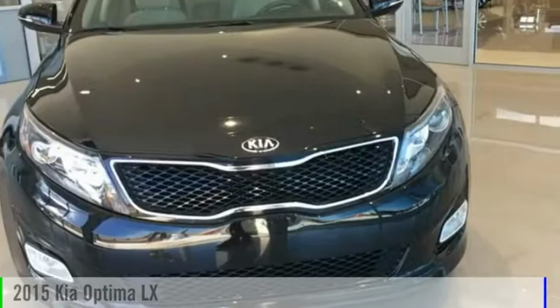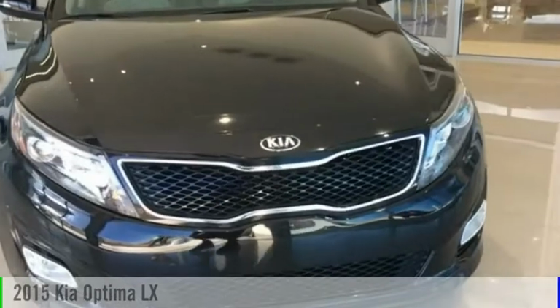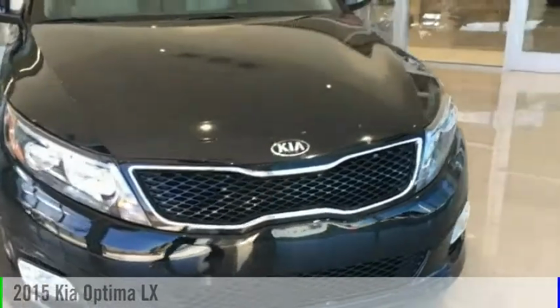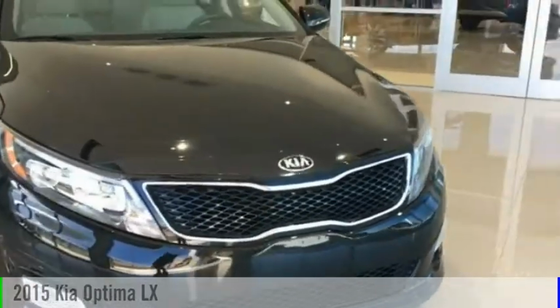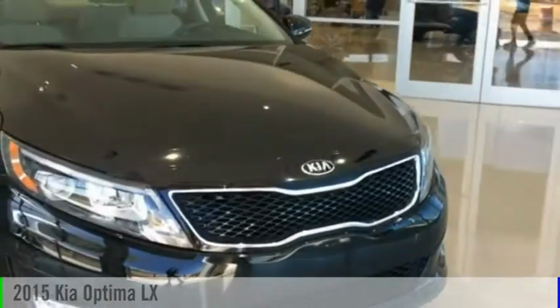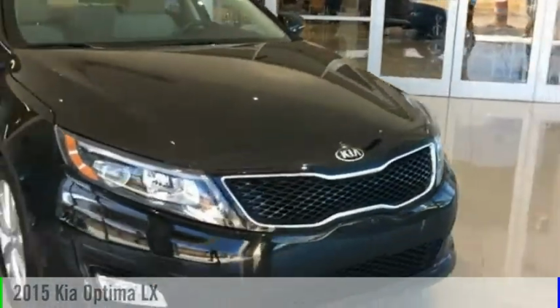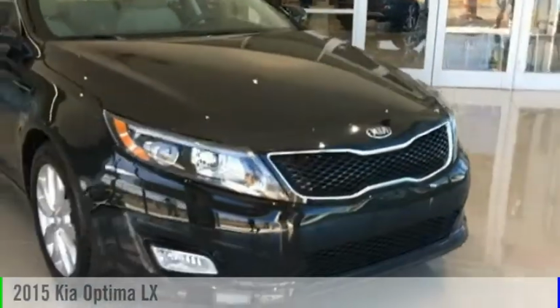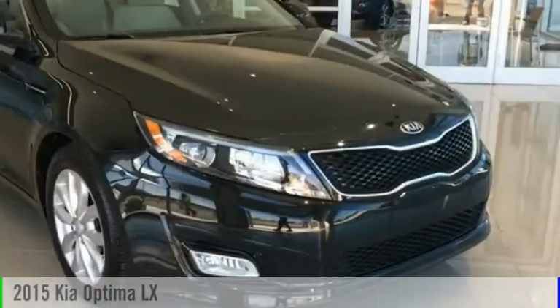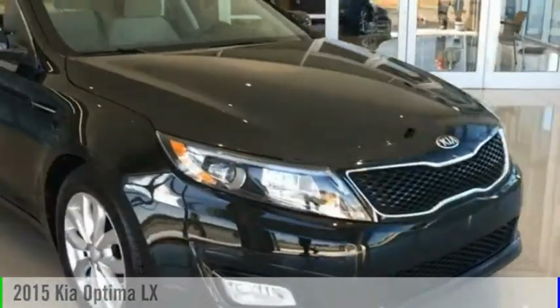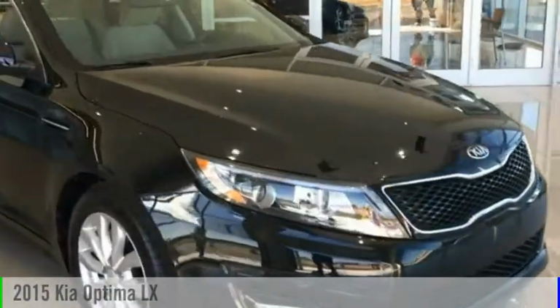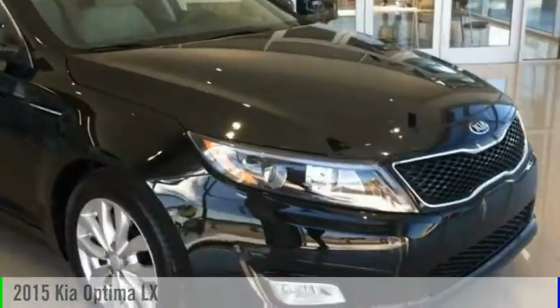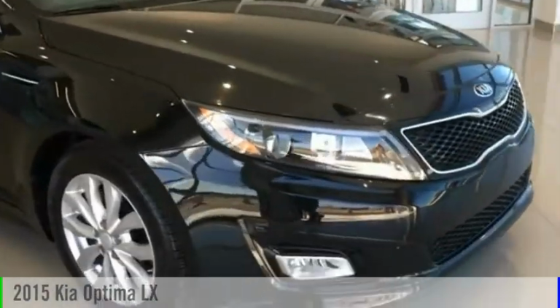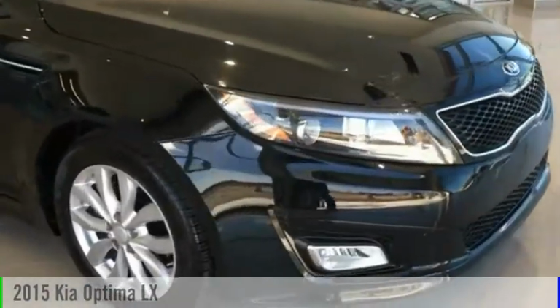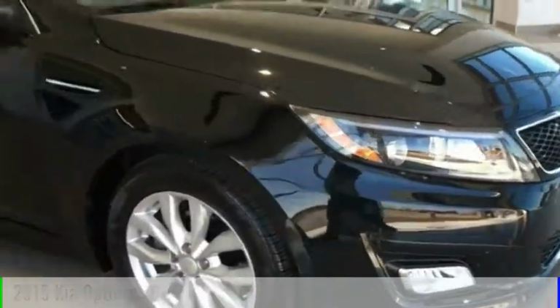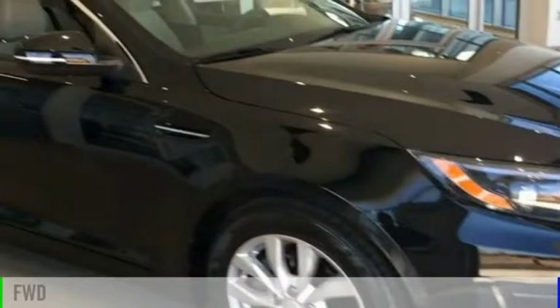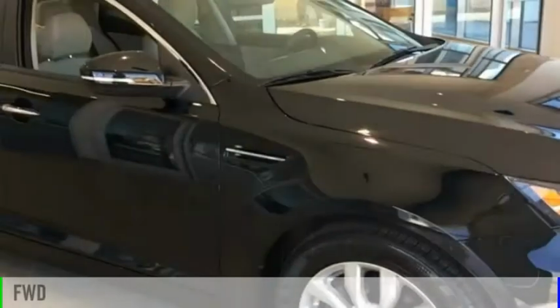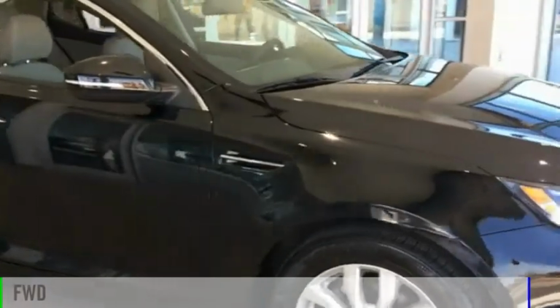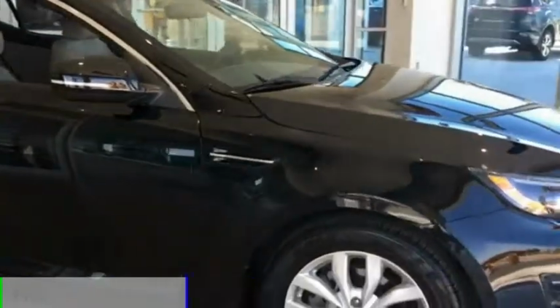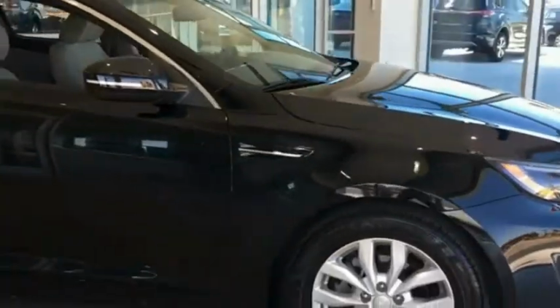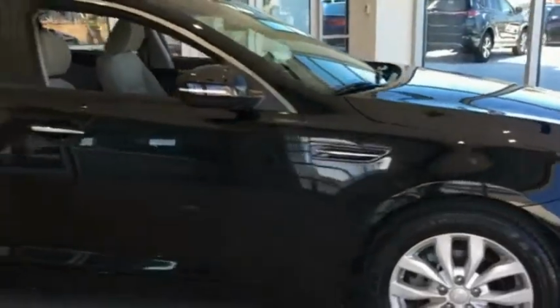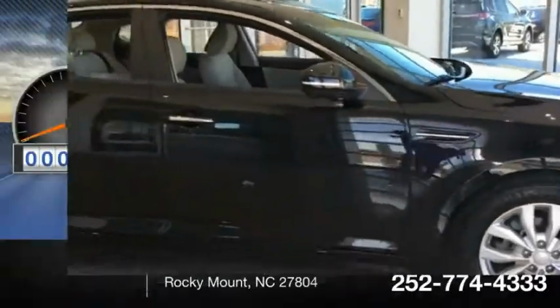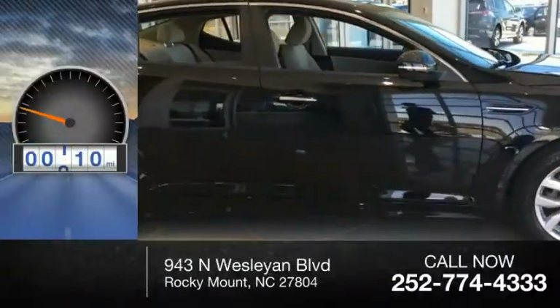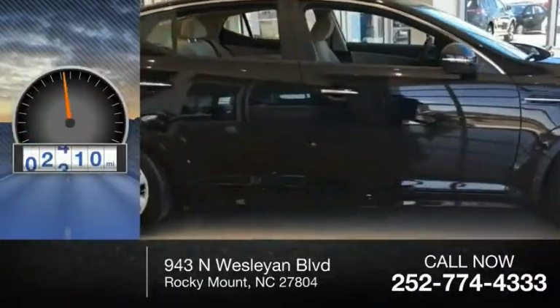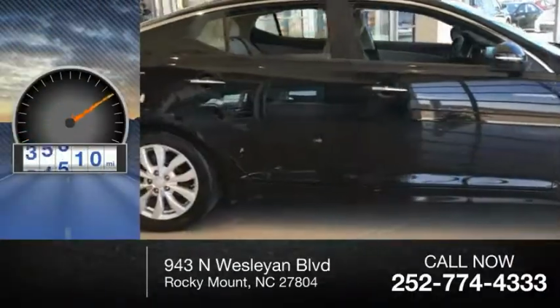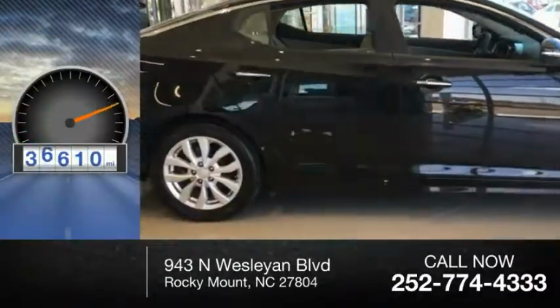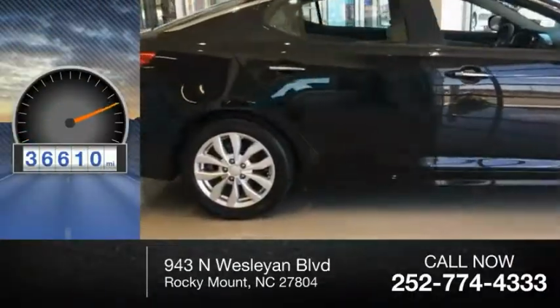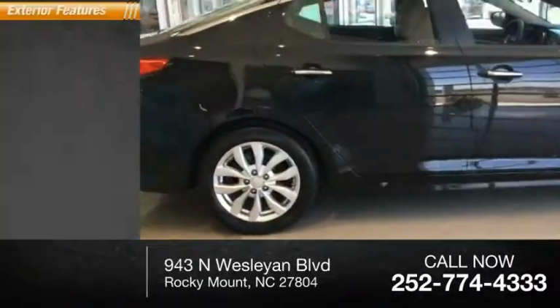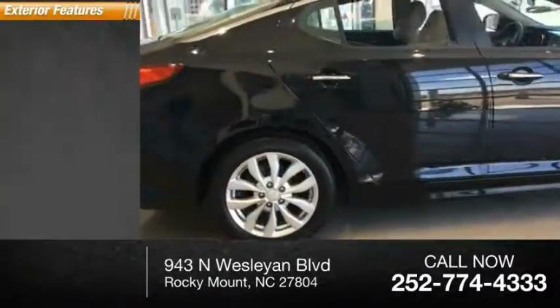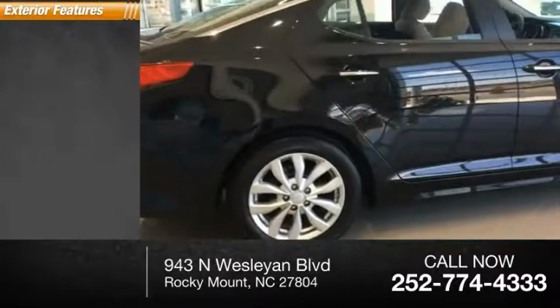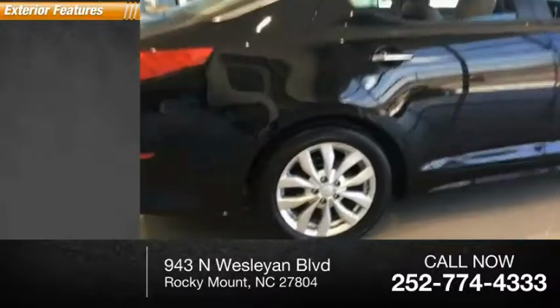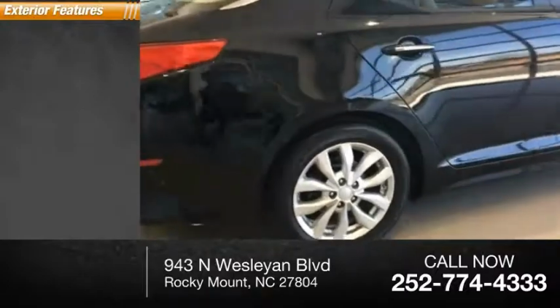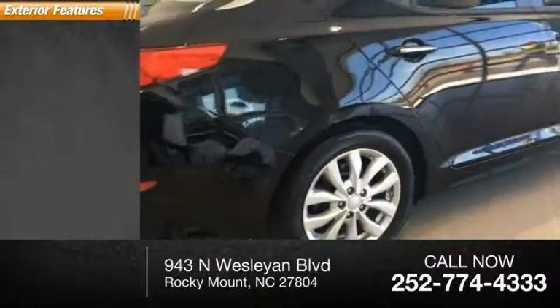You are going to love the 2015 Optima. This vehicle is powered by a front wheel drive and has less than 40,000 miles. Here are some of this vehicle's great options.